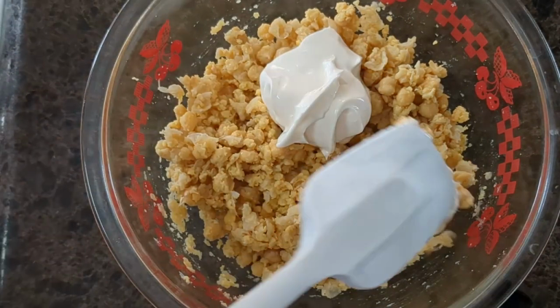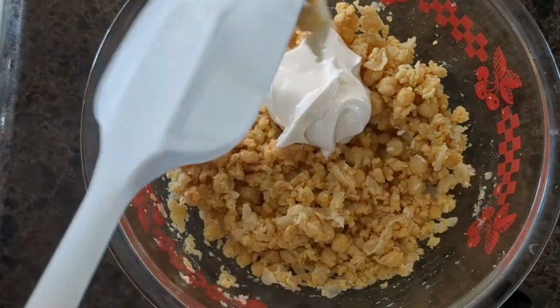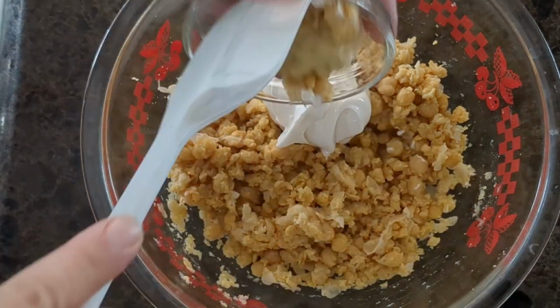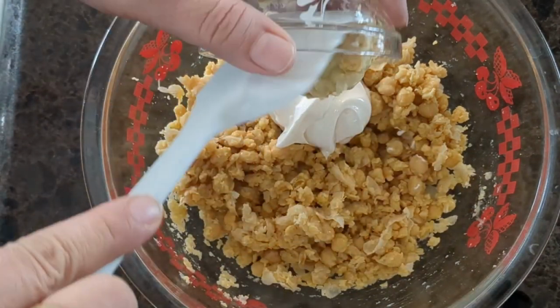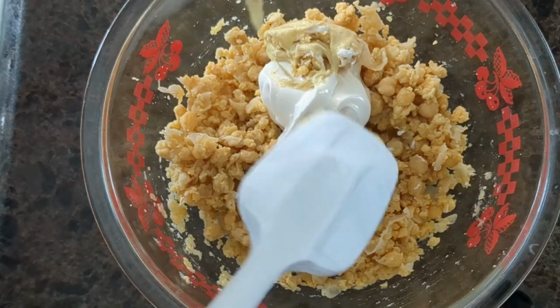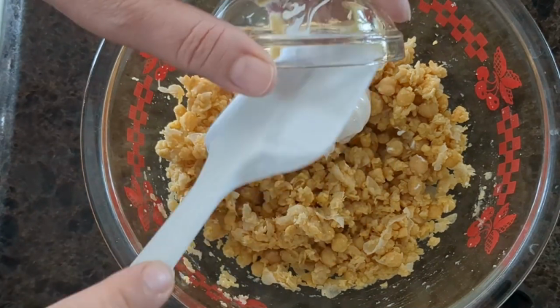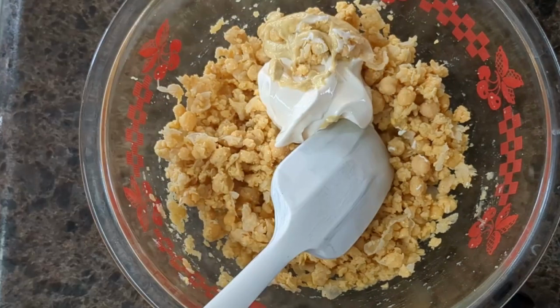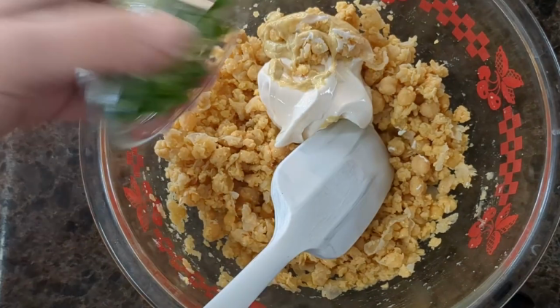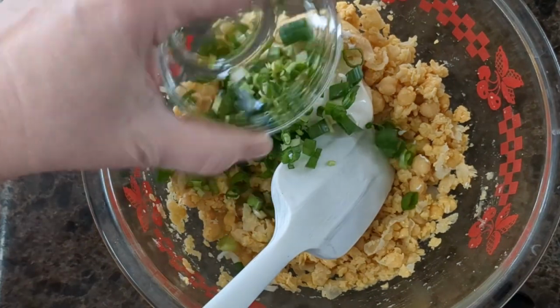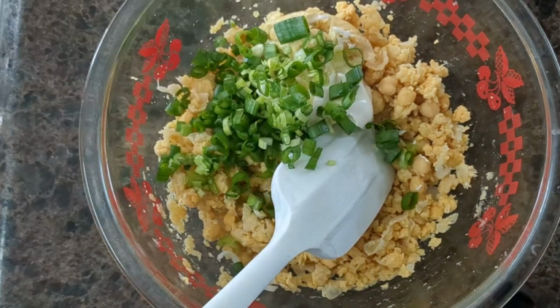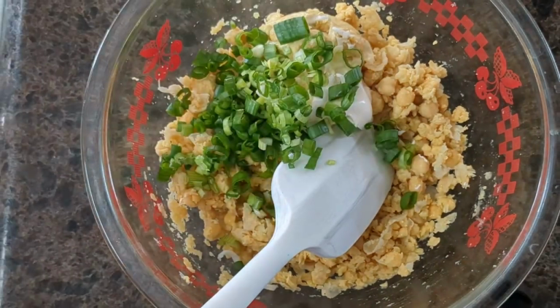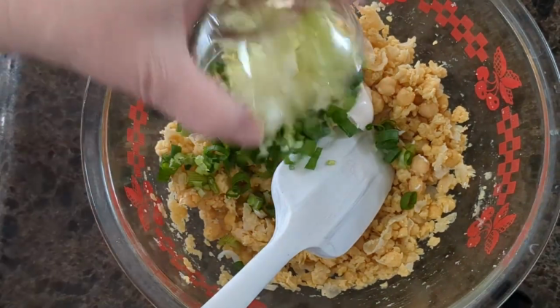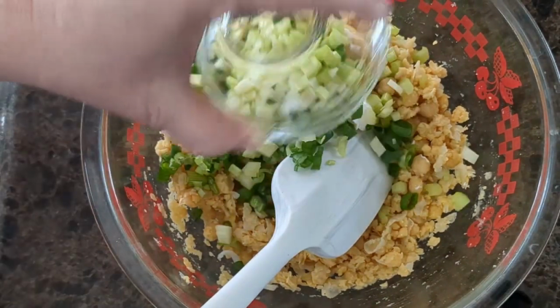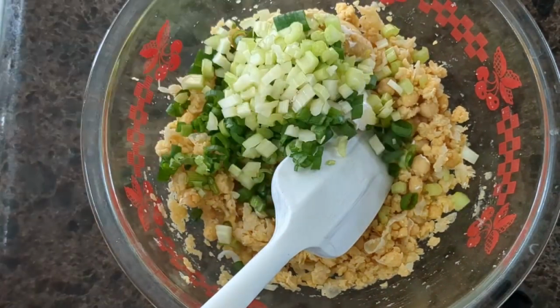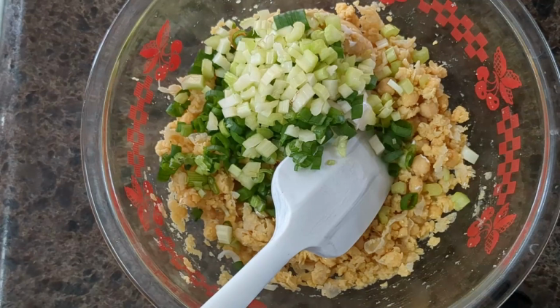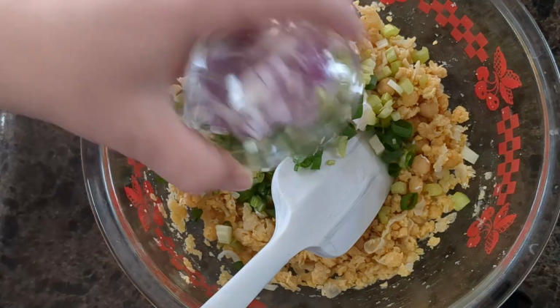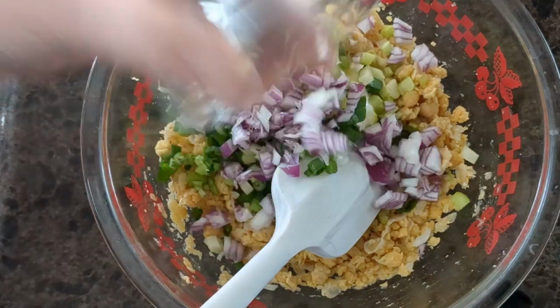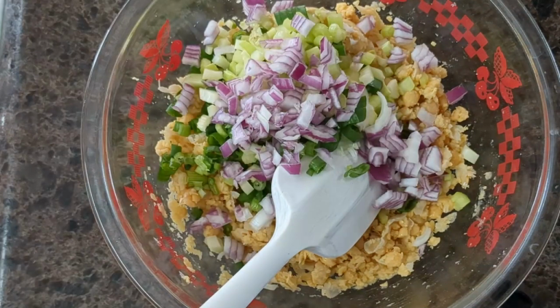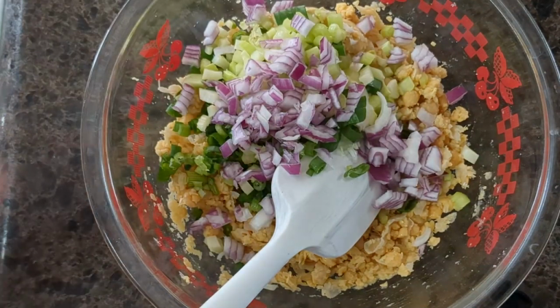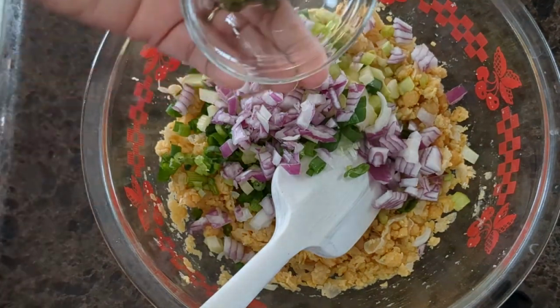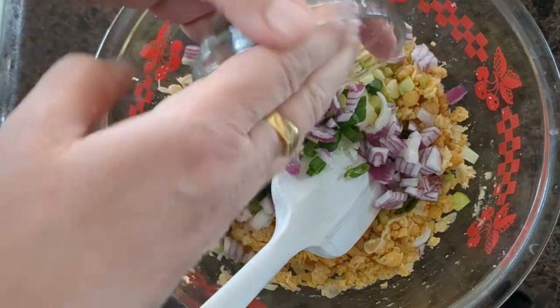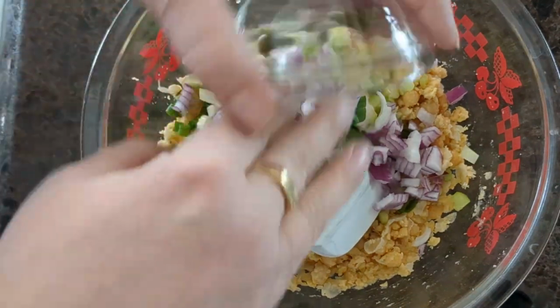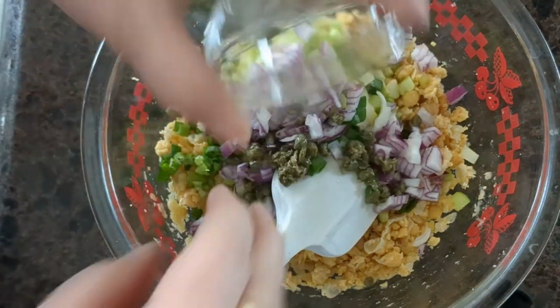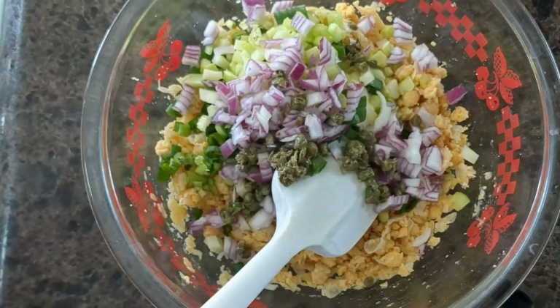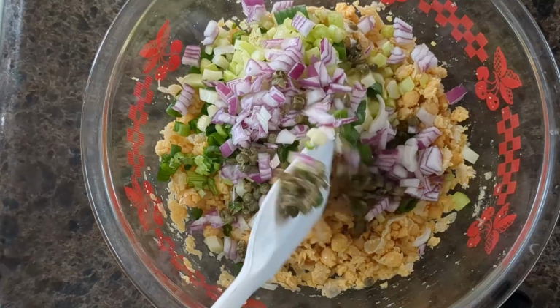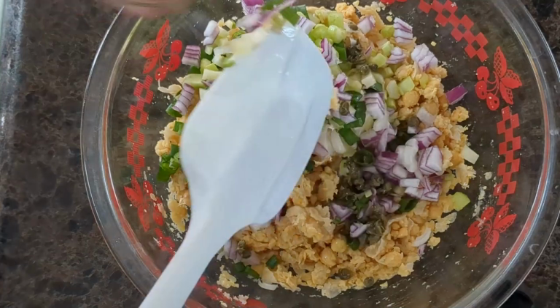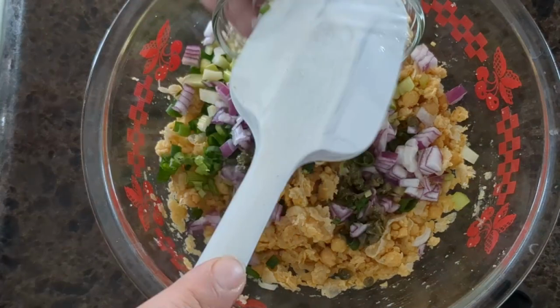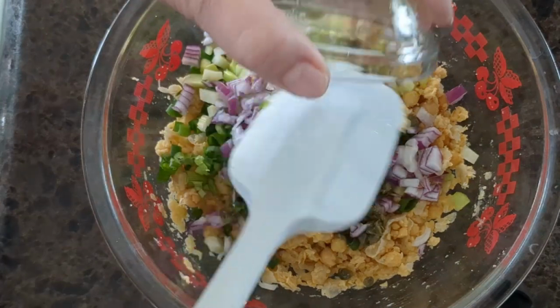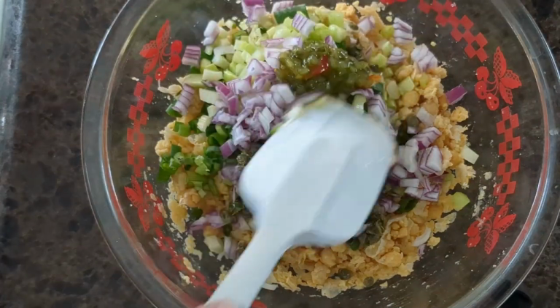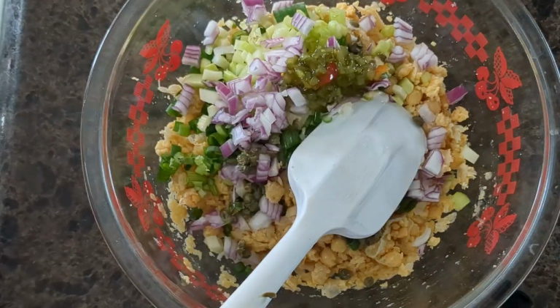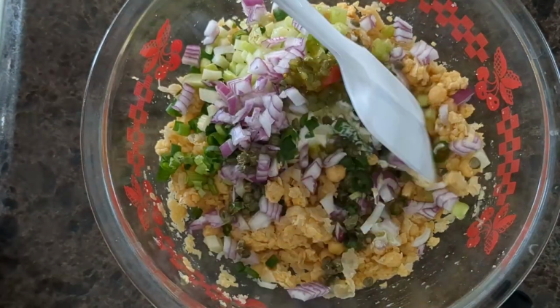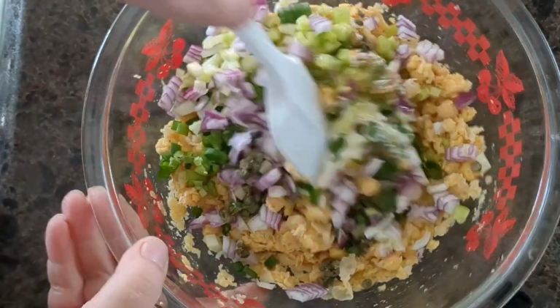One tablespoon of Dijon, two chopped green onions, a half a cup of chopped celery, one small chopped red onion, one tablespoon of chopped capers, one tablespoon of sweet relish — and give it a mix.